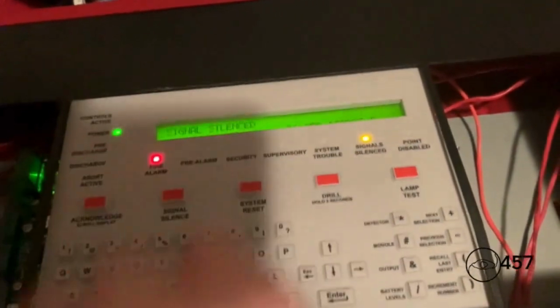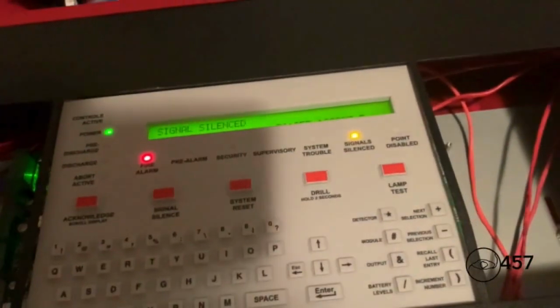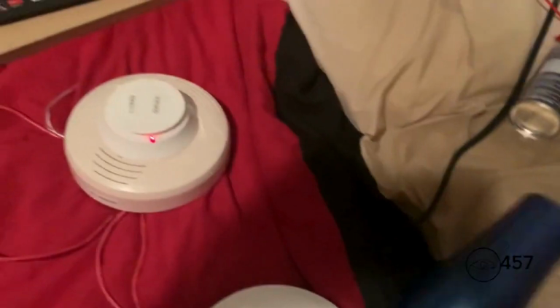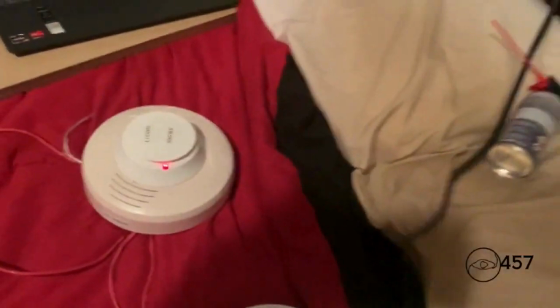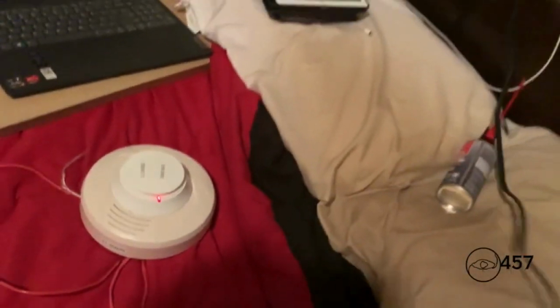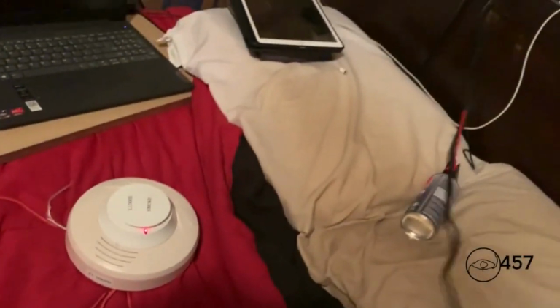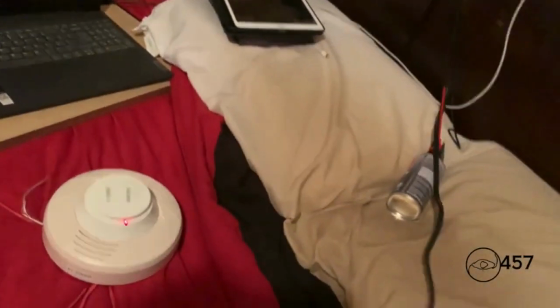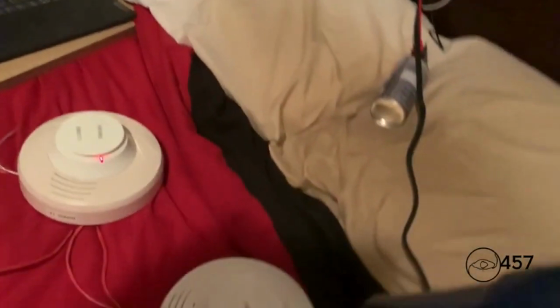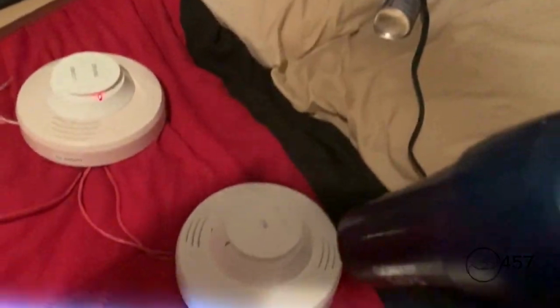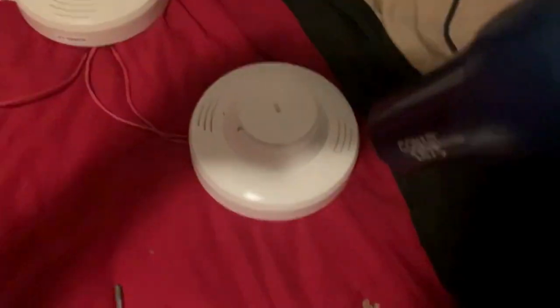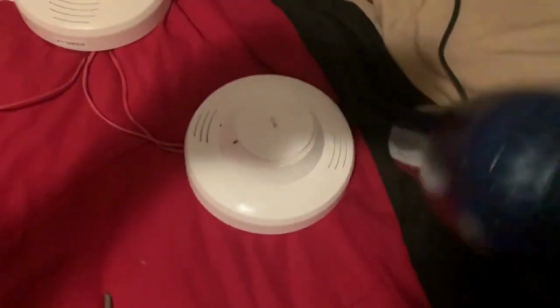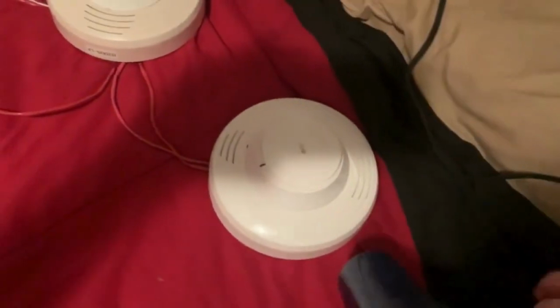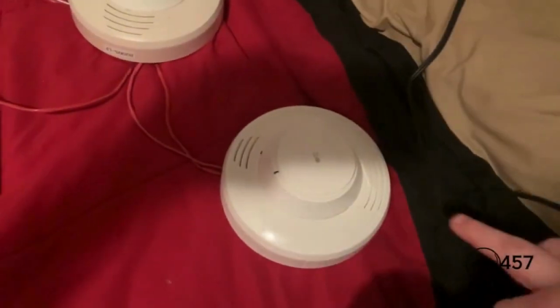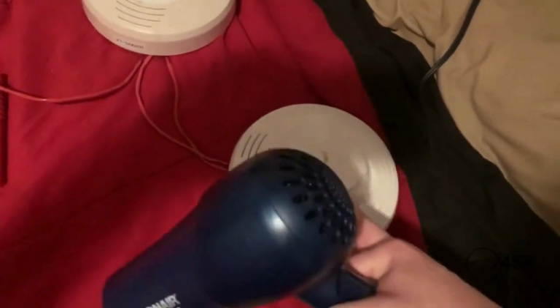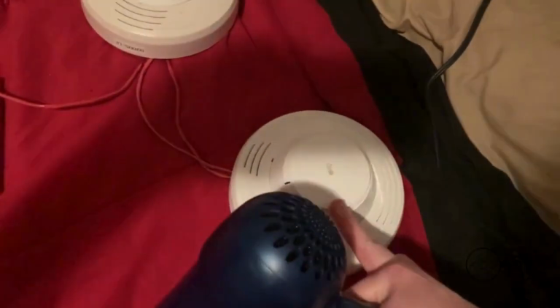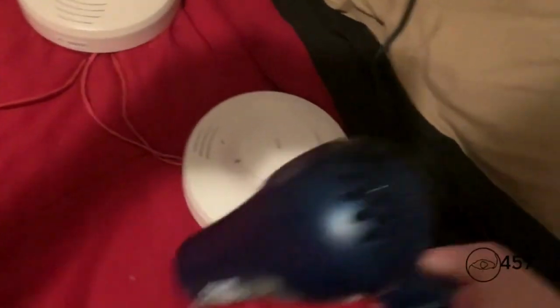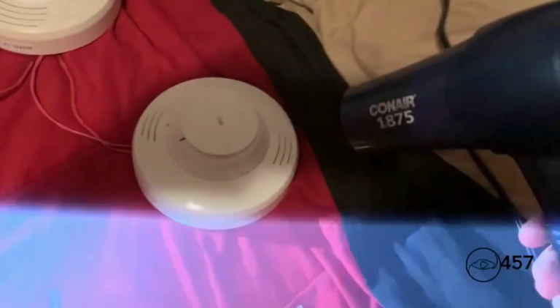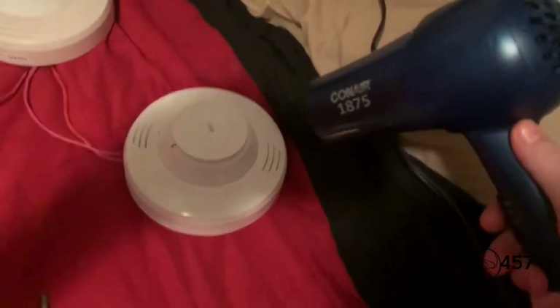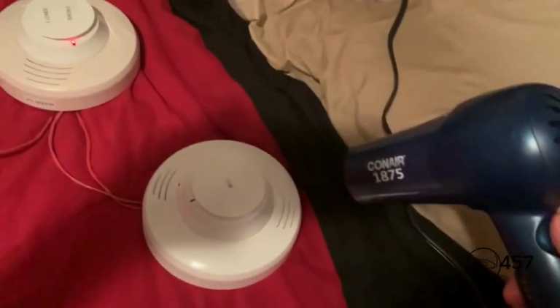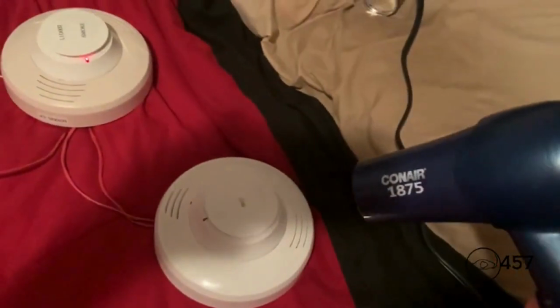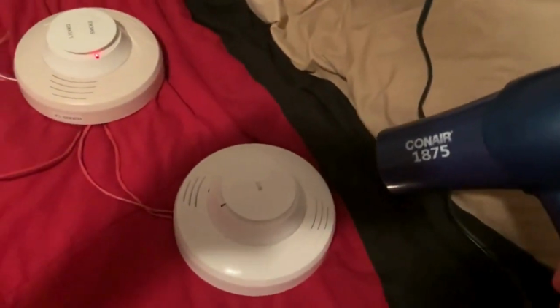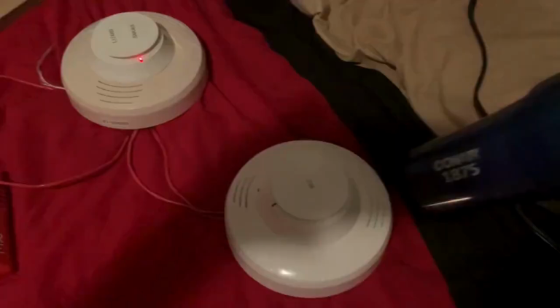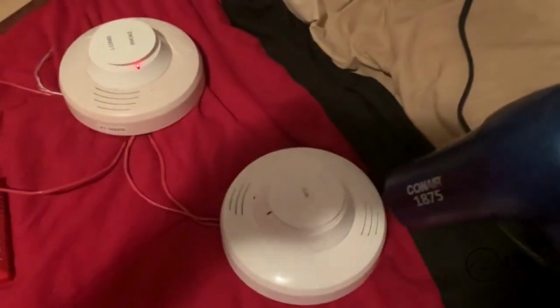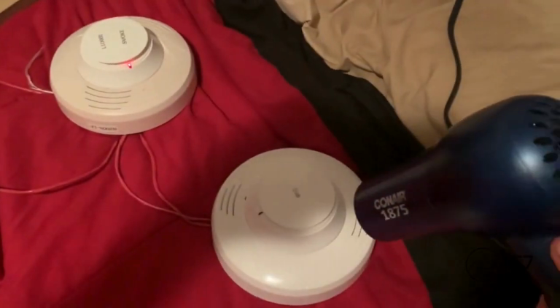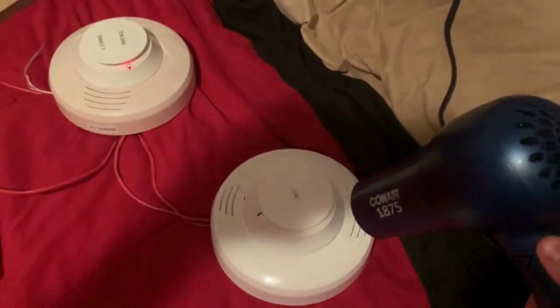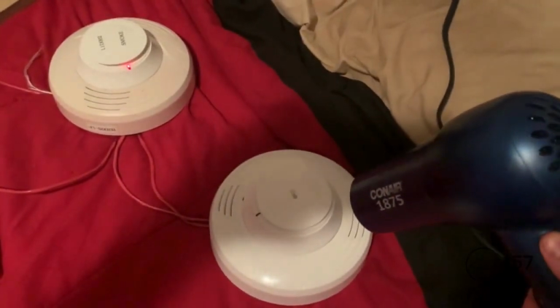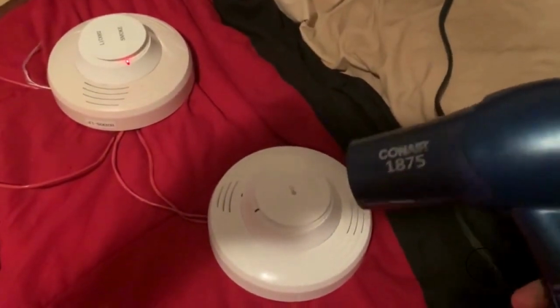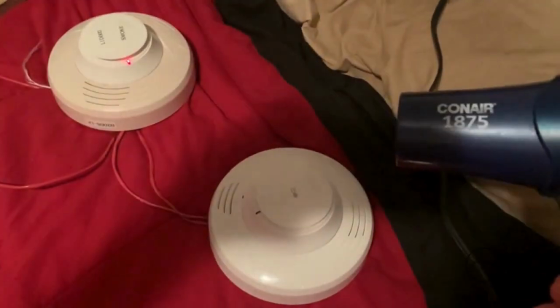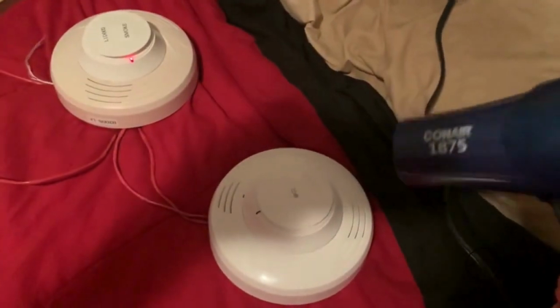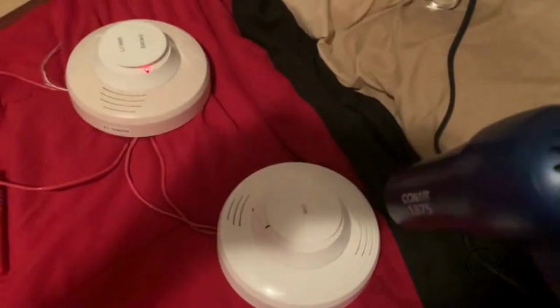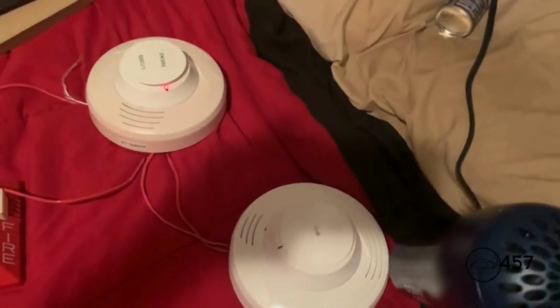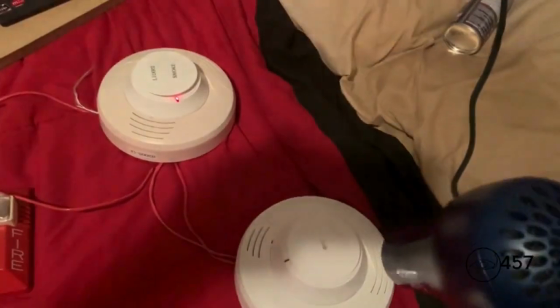Now I will reactivate the system with the SK heat detector using my hair dryer. Here we go. Three, two, one.